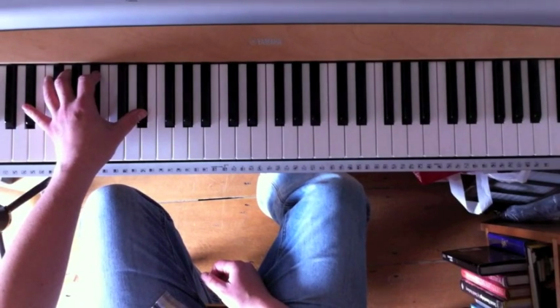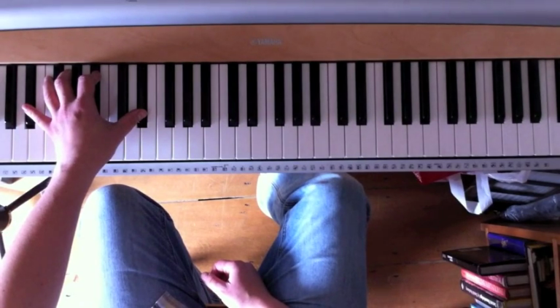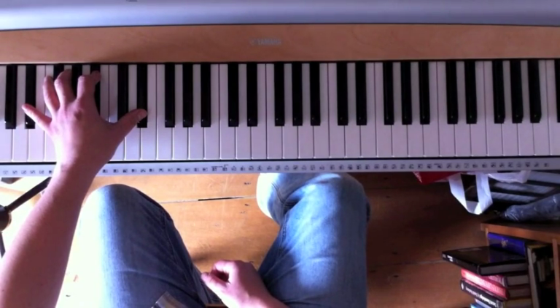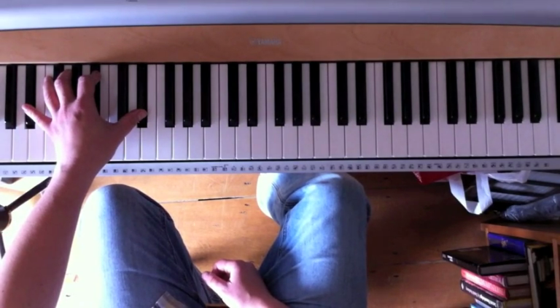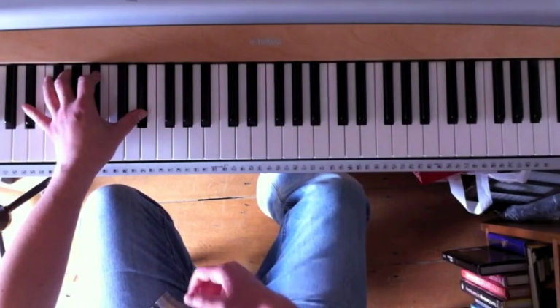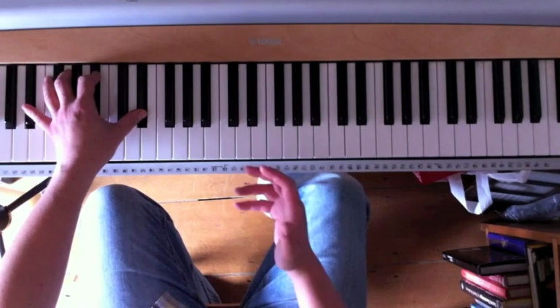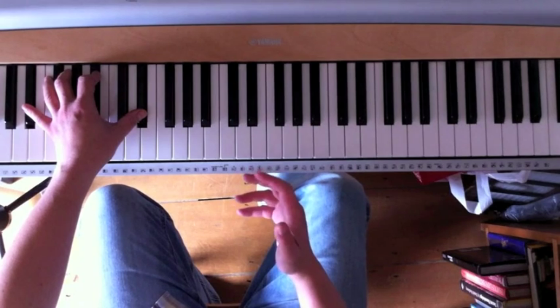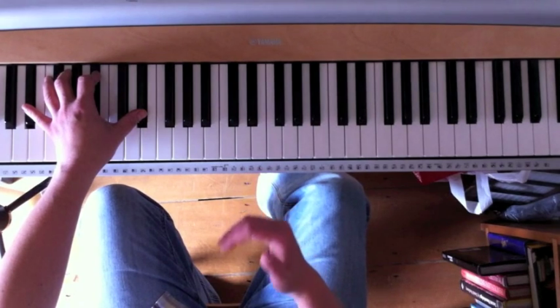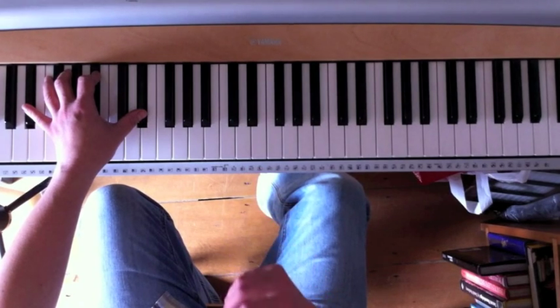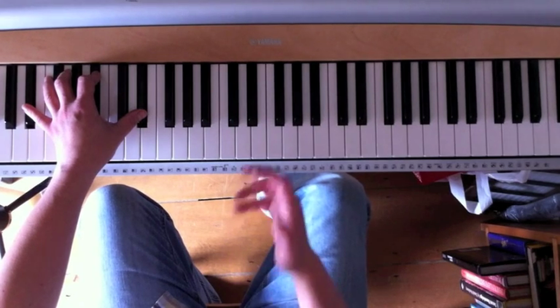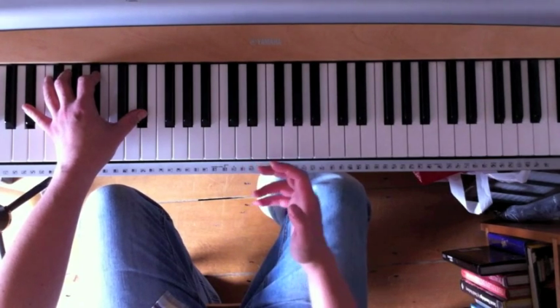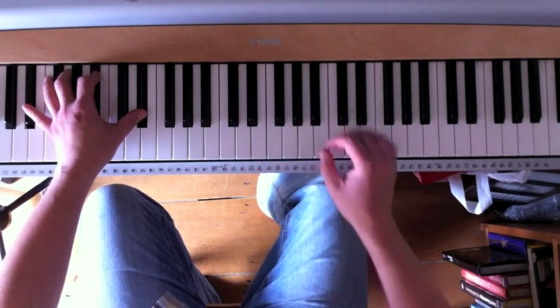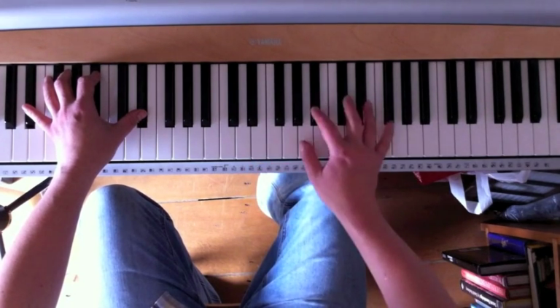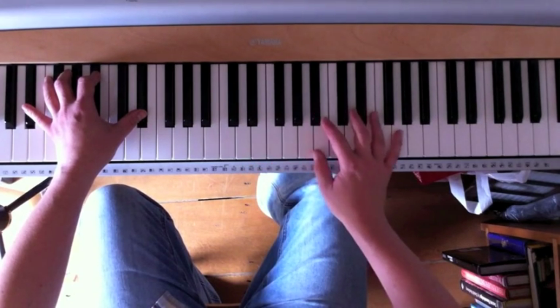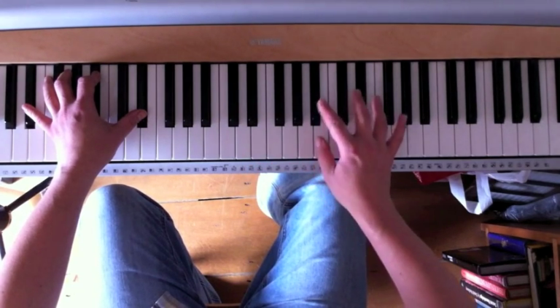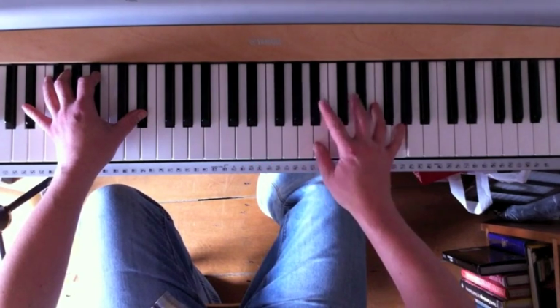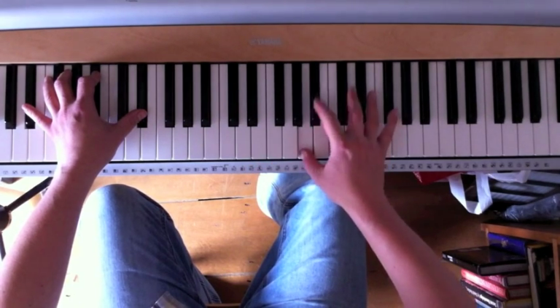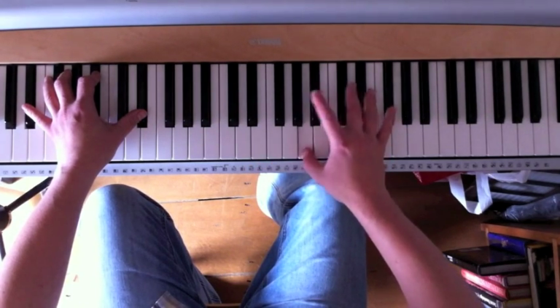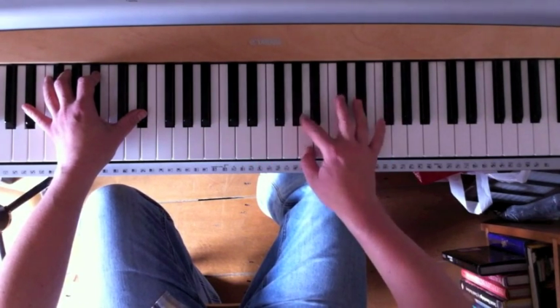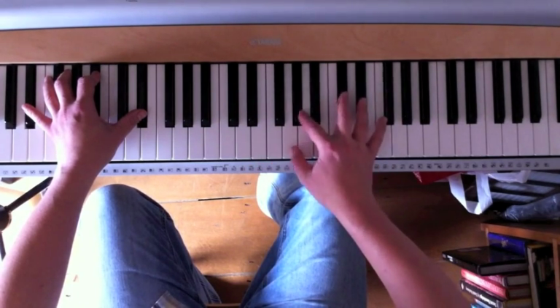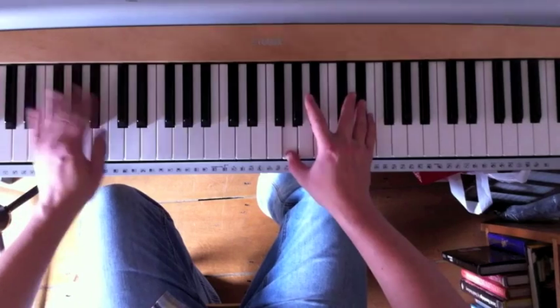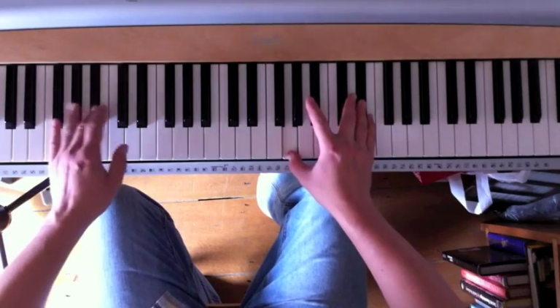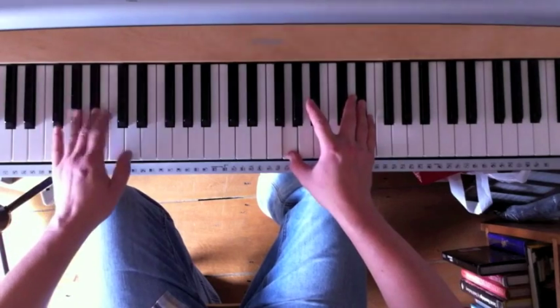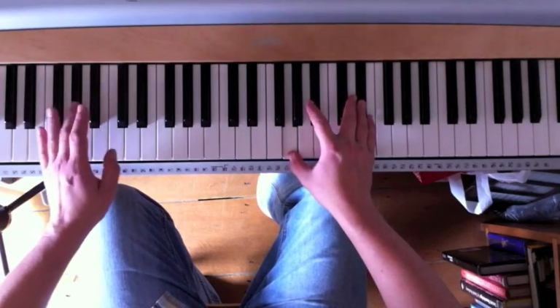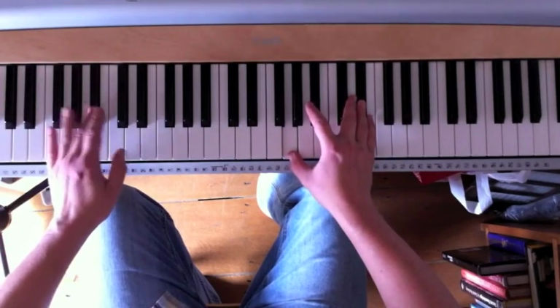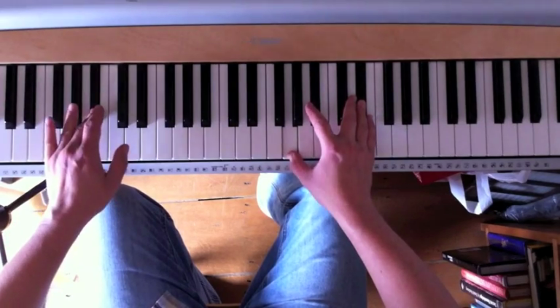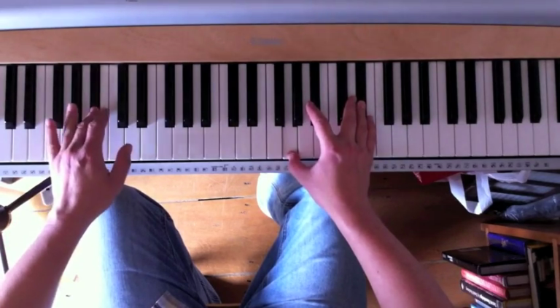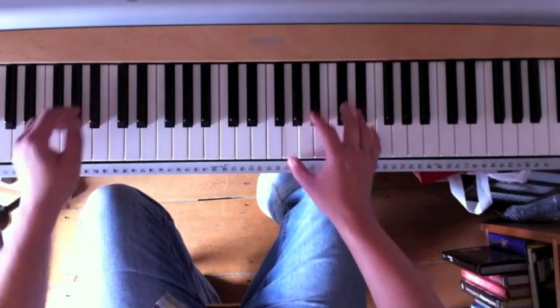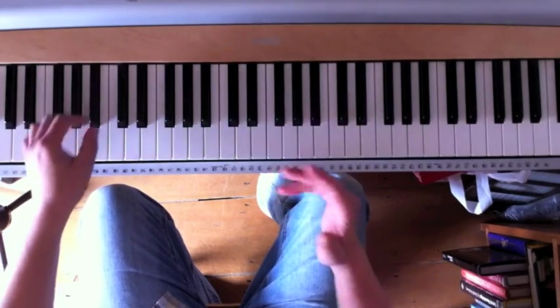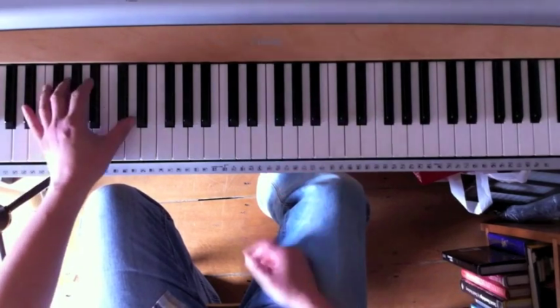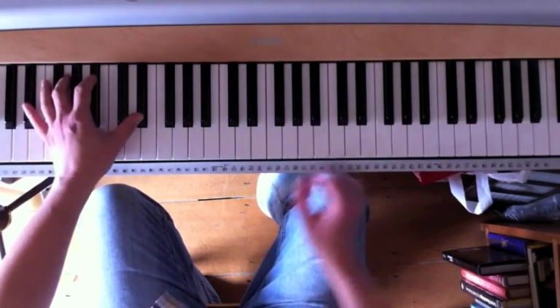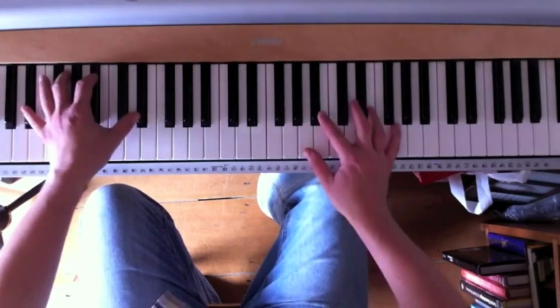In this video I'm going to look at a really quick and very famous blues turnaround. You sometimes hear it like this.